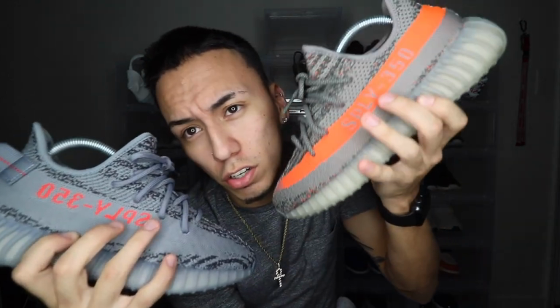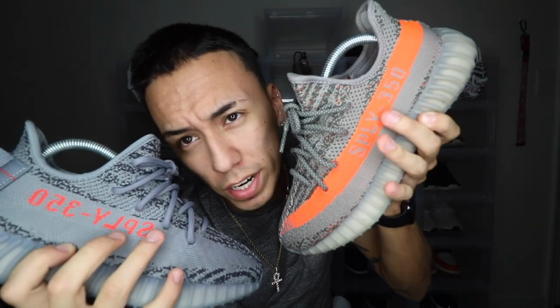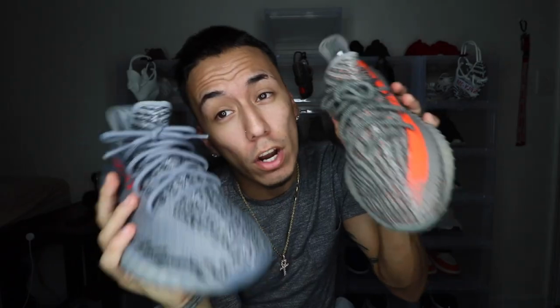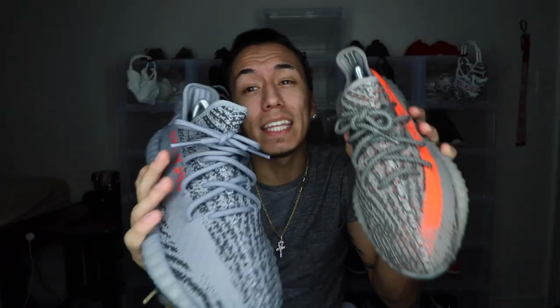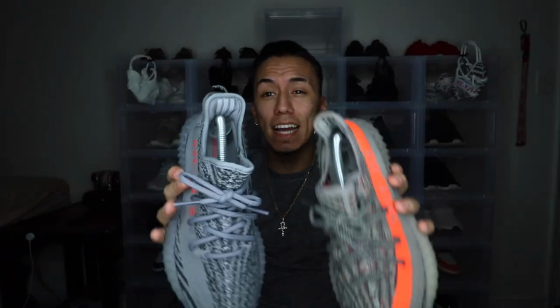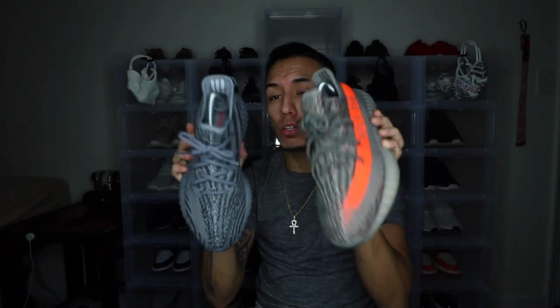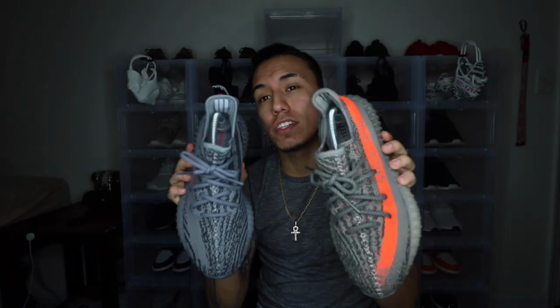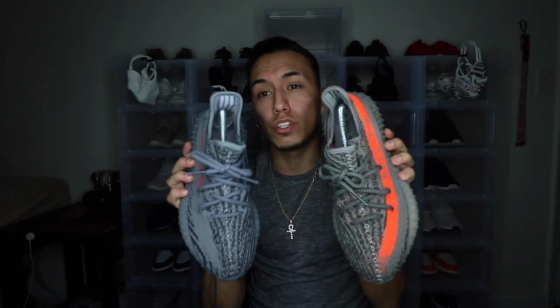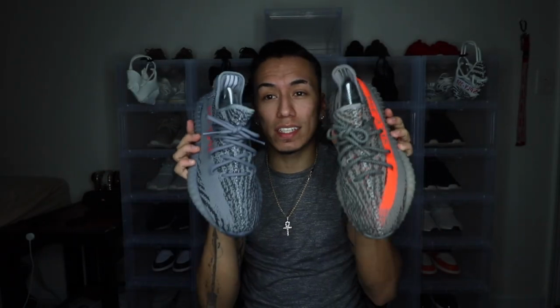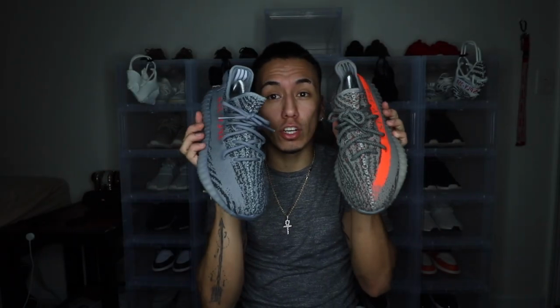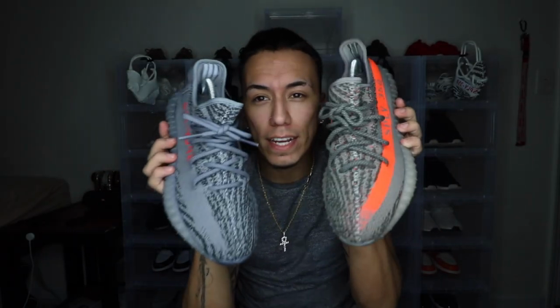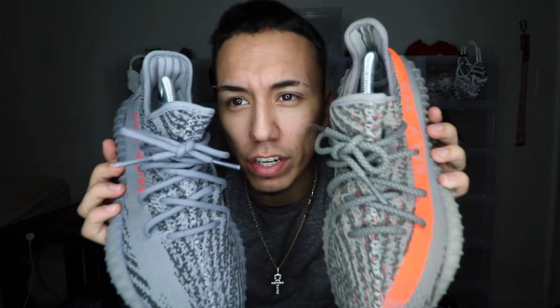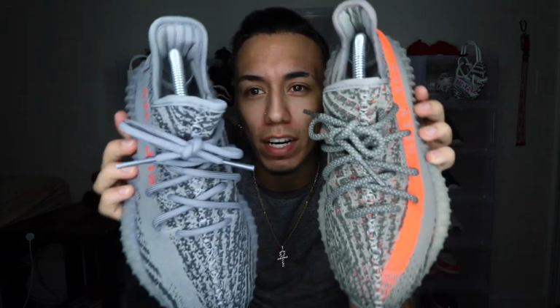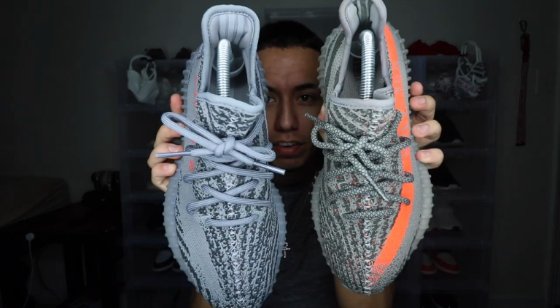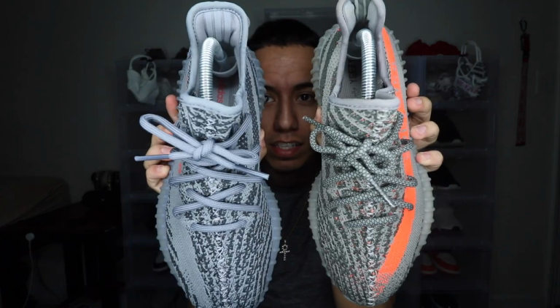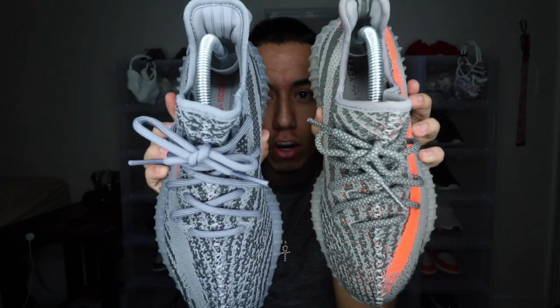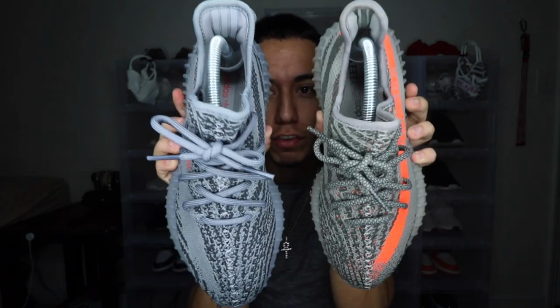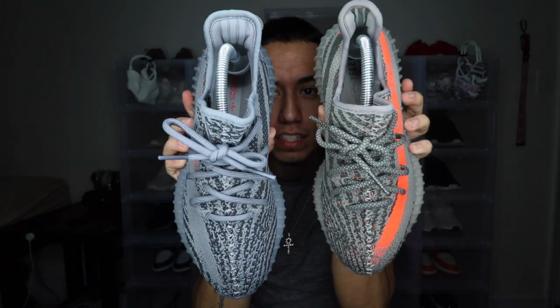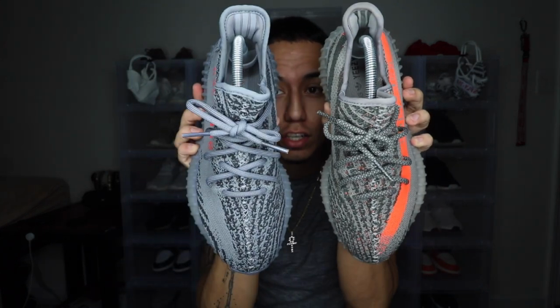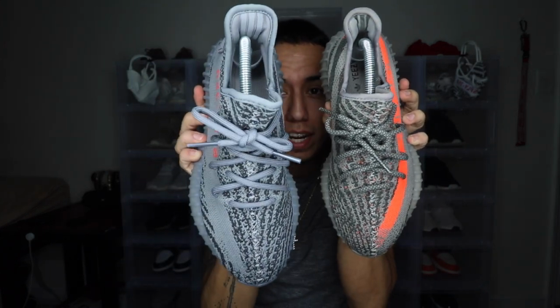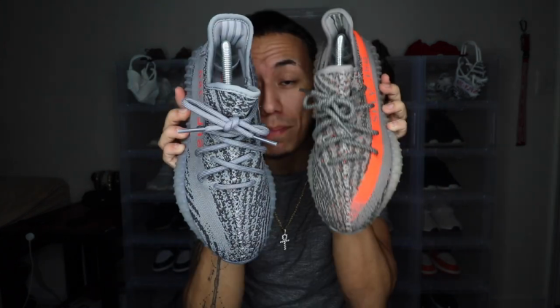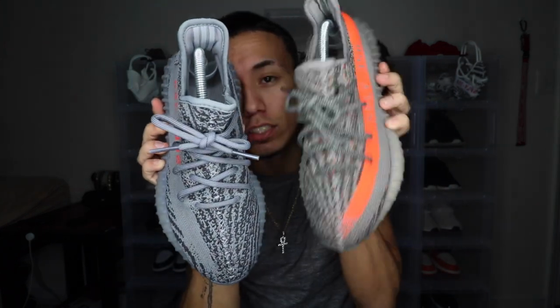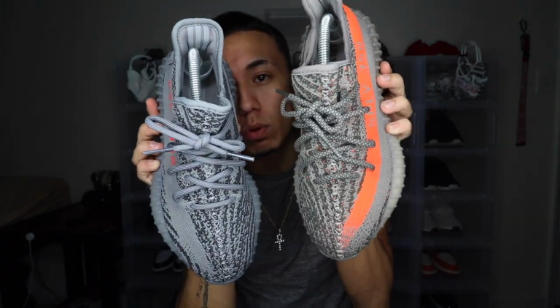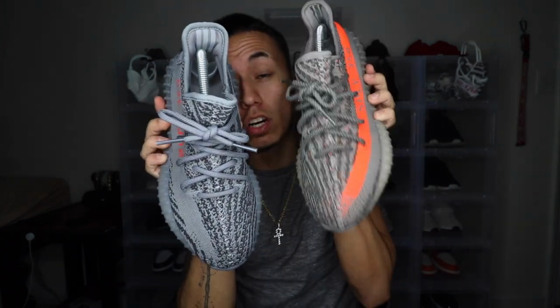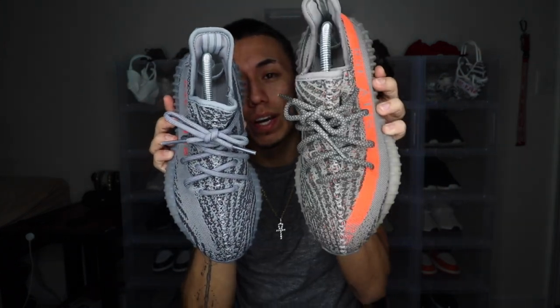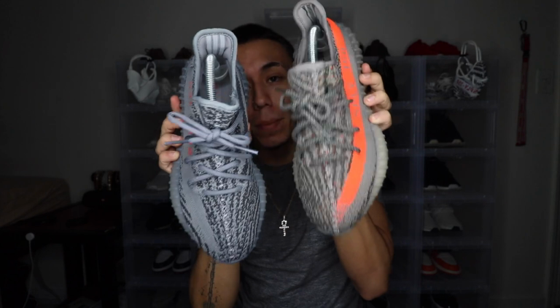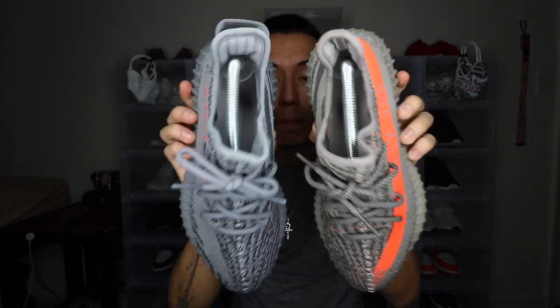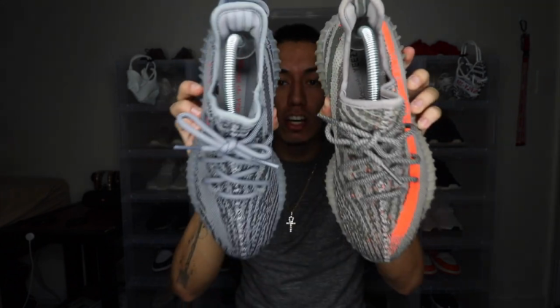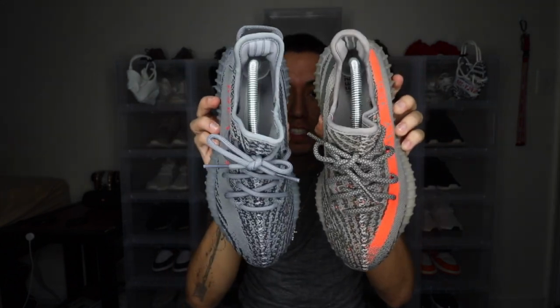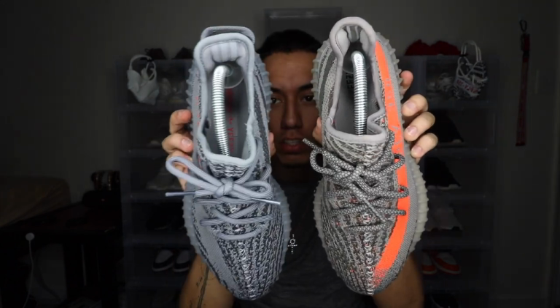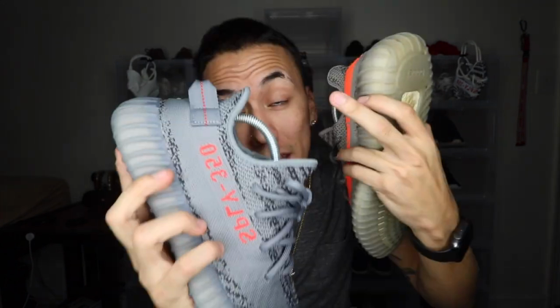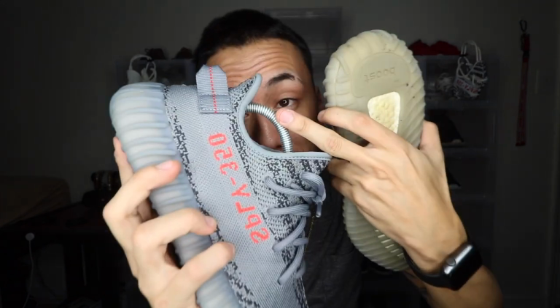But other than that, a huge difference on the shoe is that the grays are different shades. As you guys can see, they are noticeably different. I'm not exactly sure what the colorway name on the box is, but you guys can obviously see the color difference.